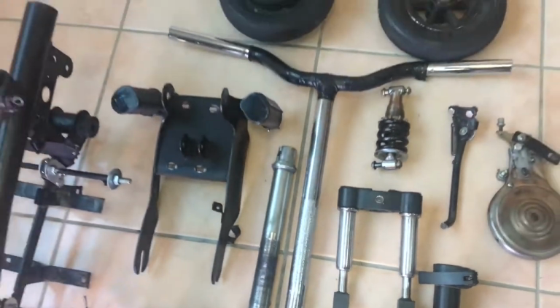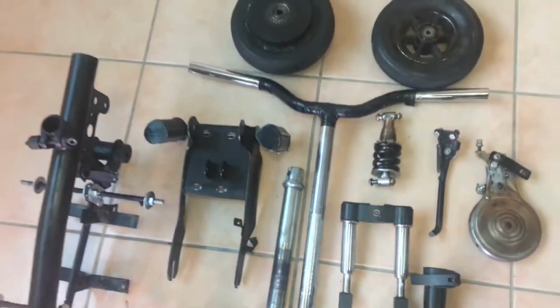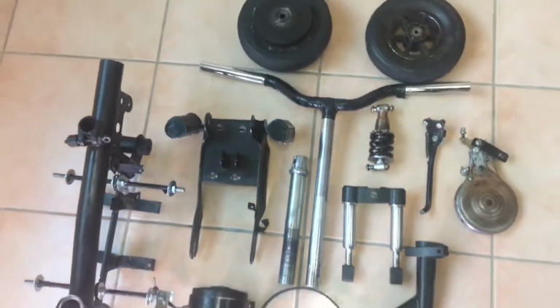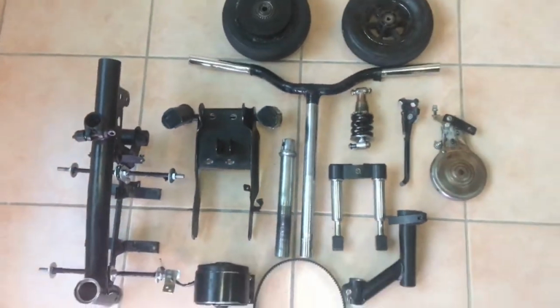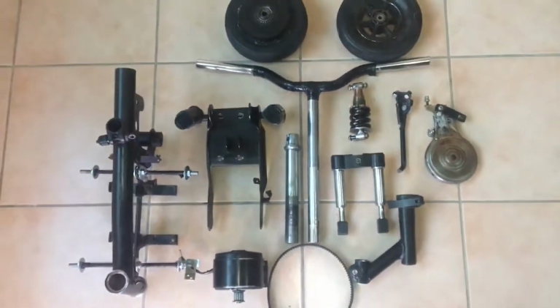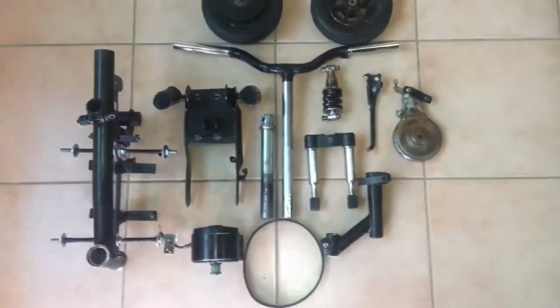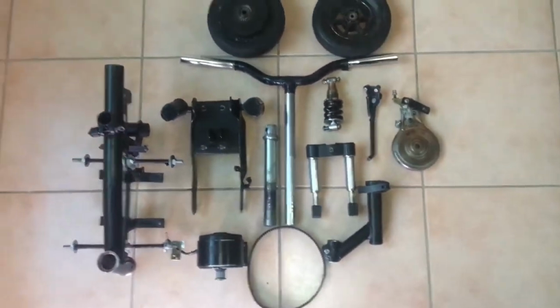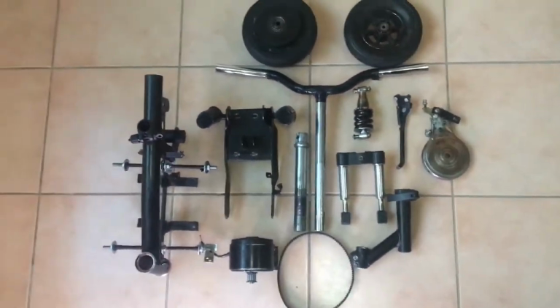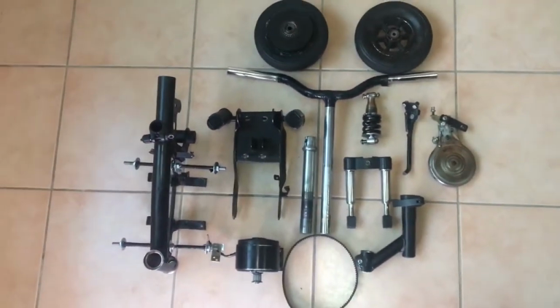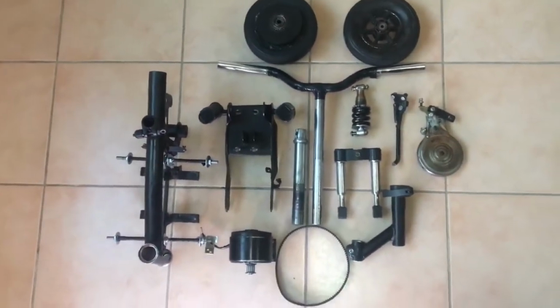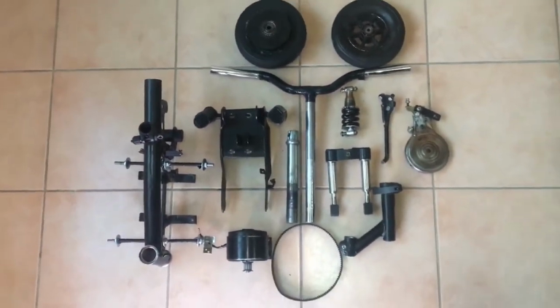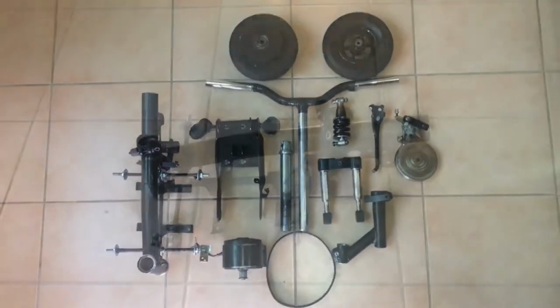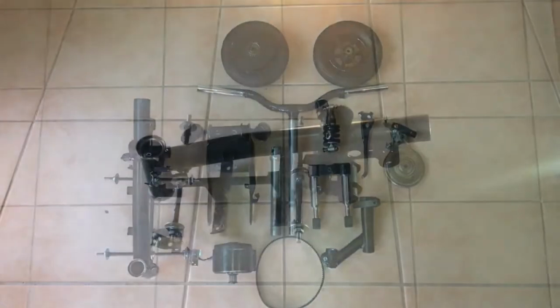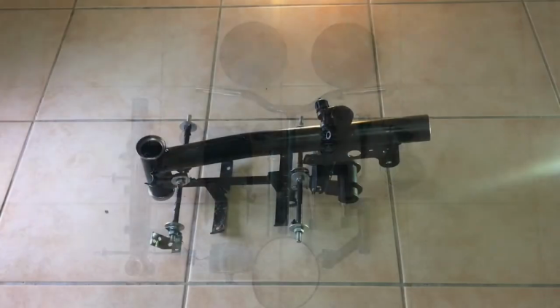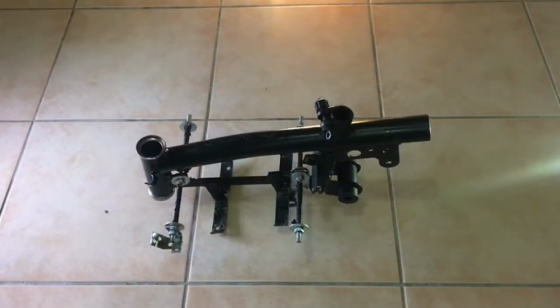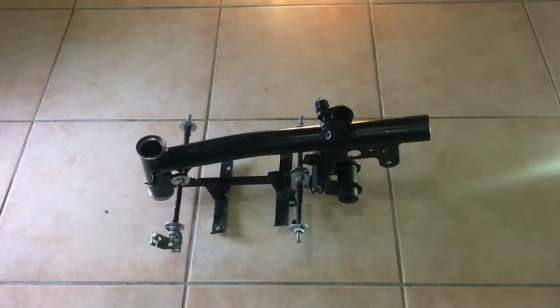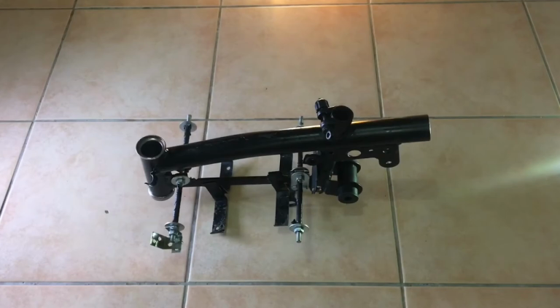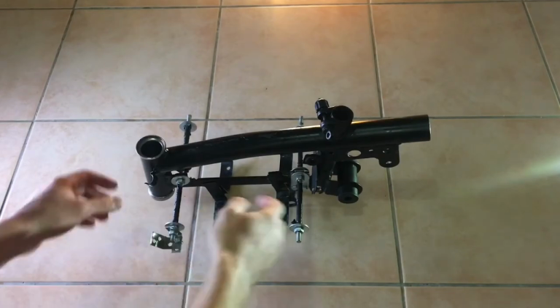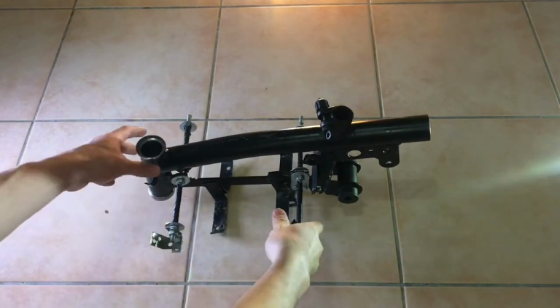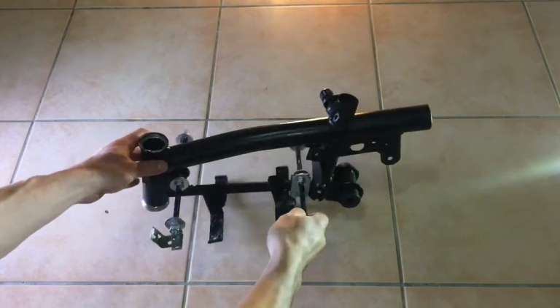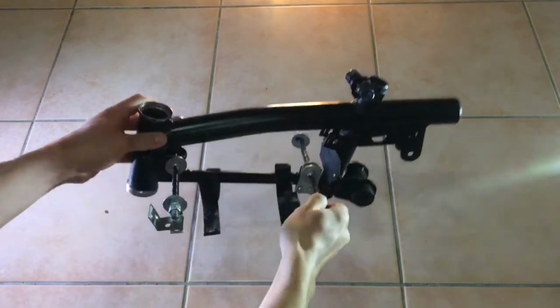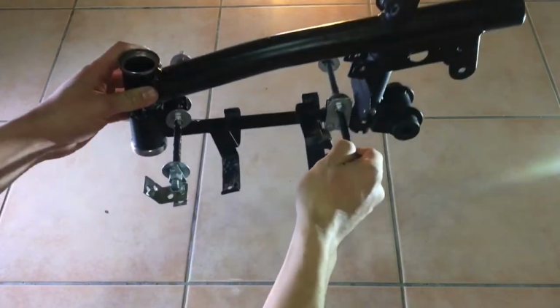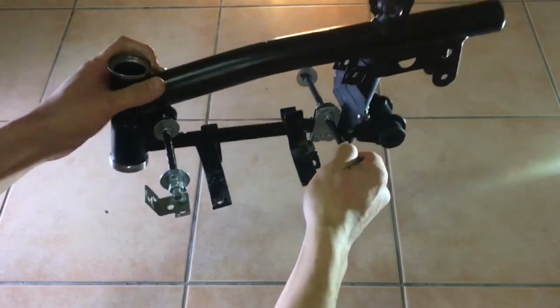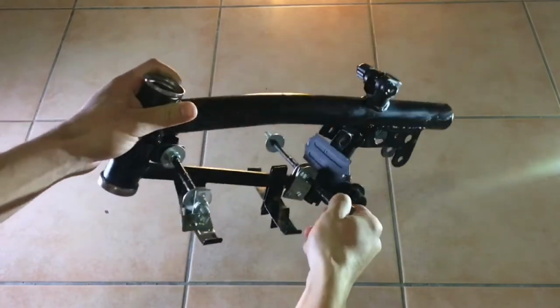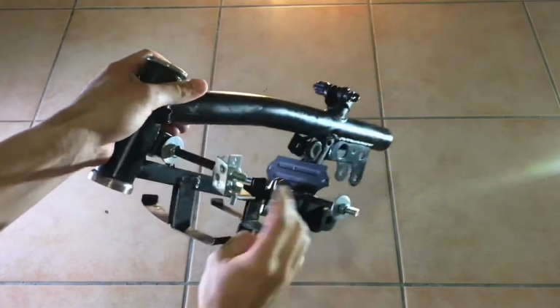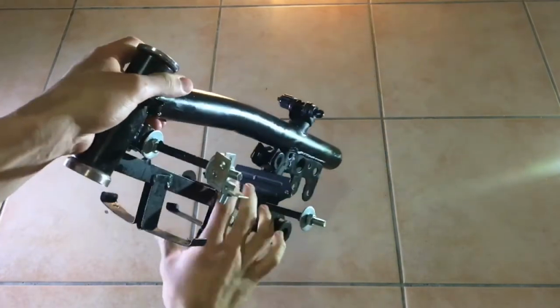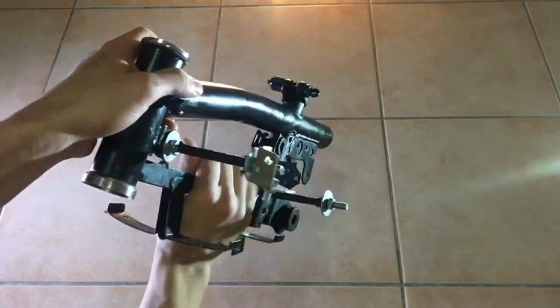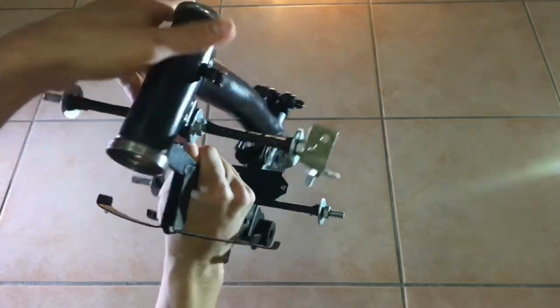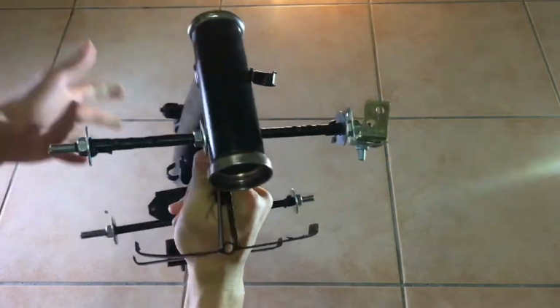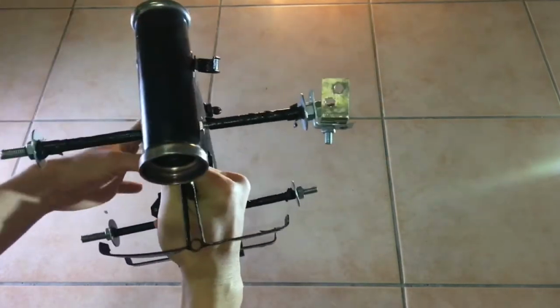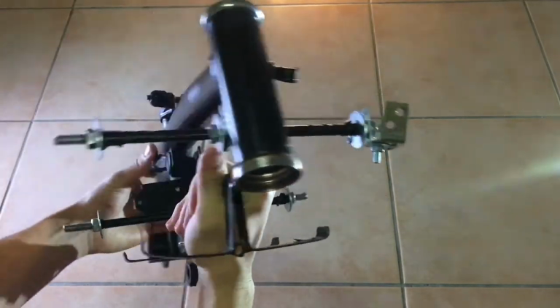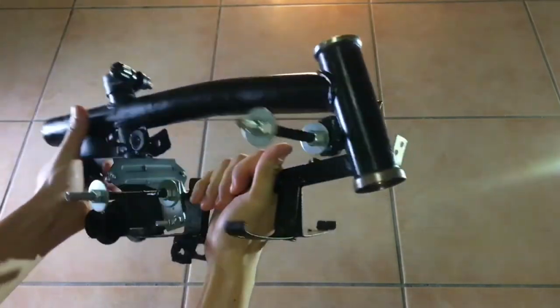Welcome to part one of this series. In this part we're going to be focusing on assembling the frame of our electric scooter. Here's the middle part of the frame, and I'll start by installing the steering bar and its bearings into it.